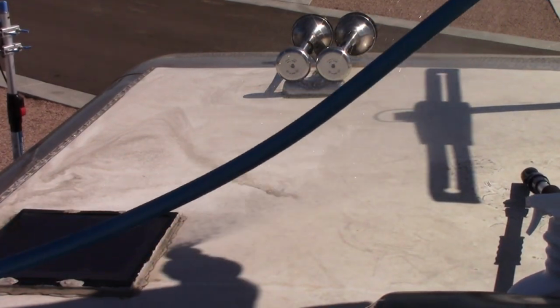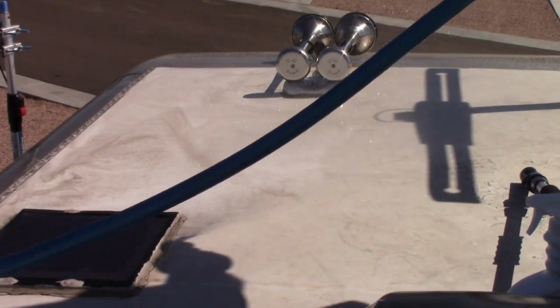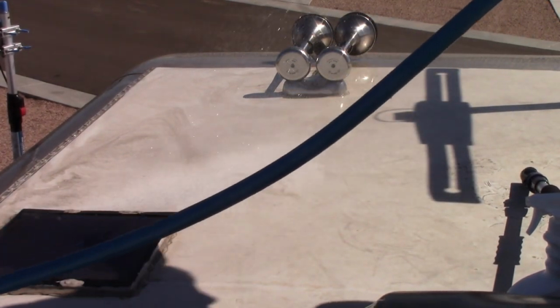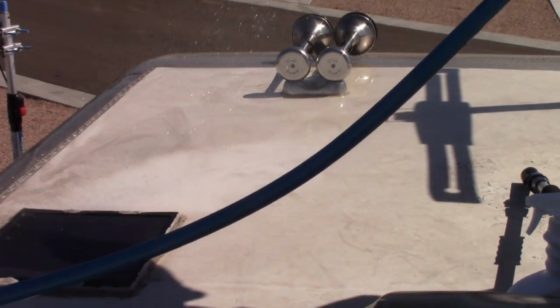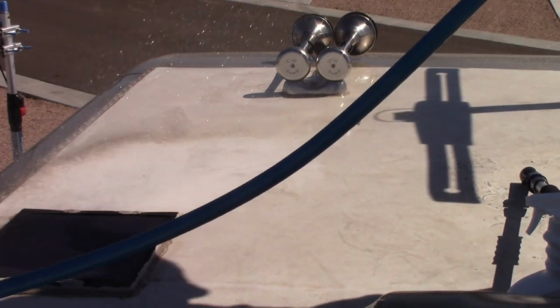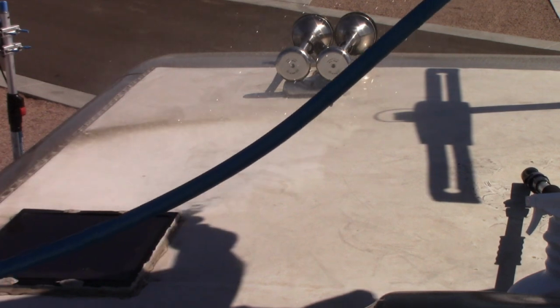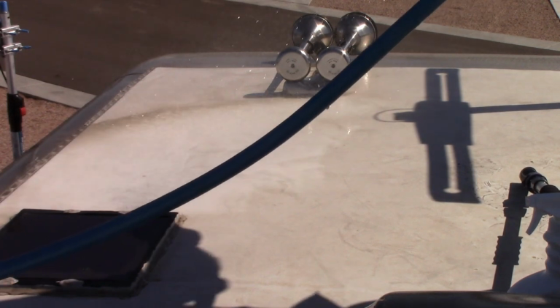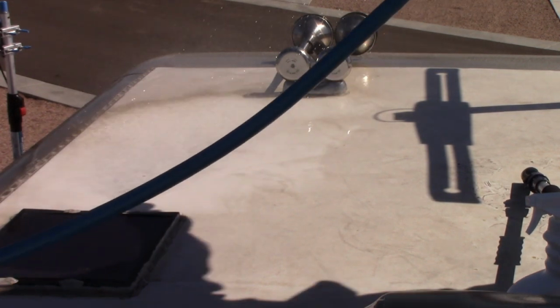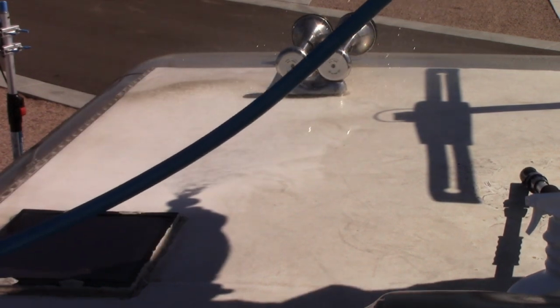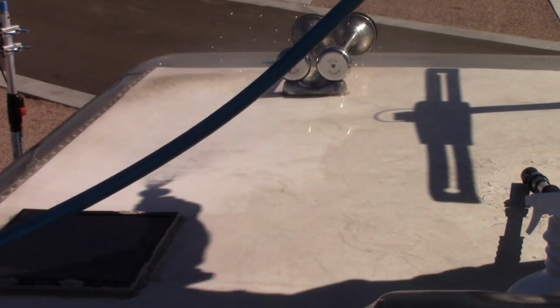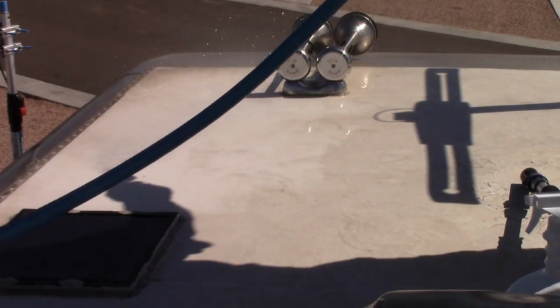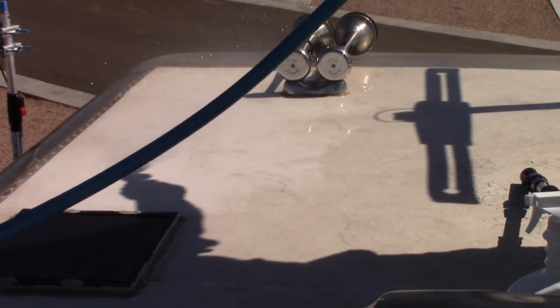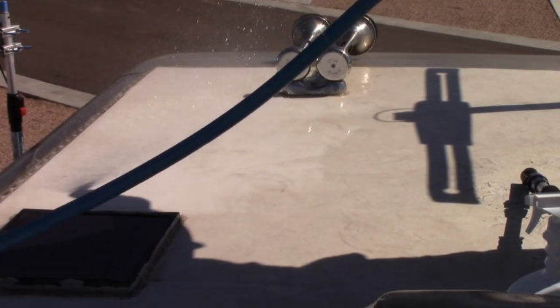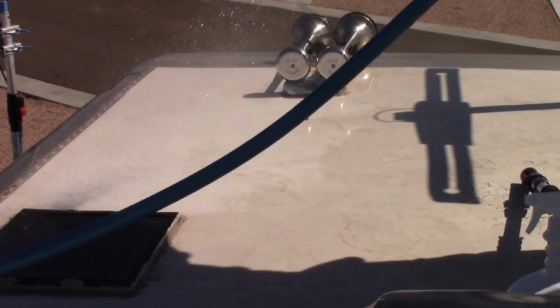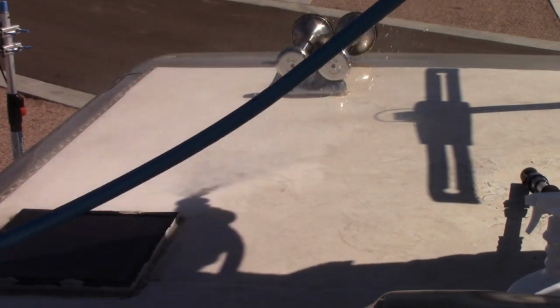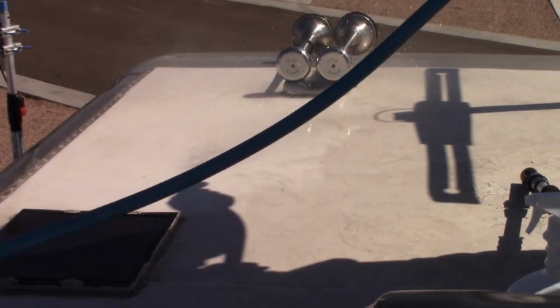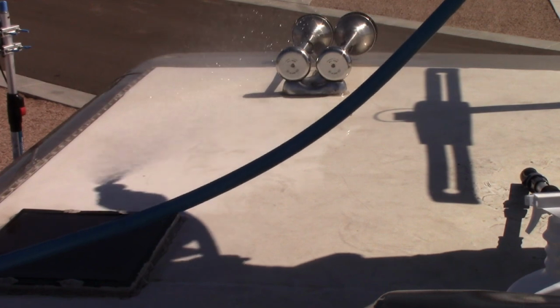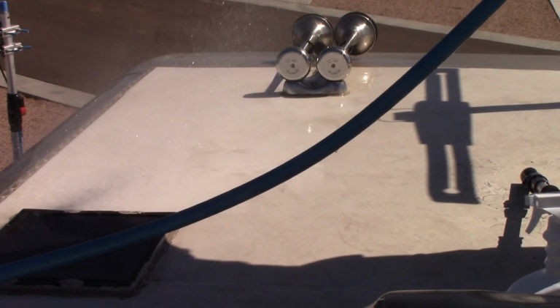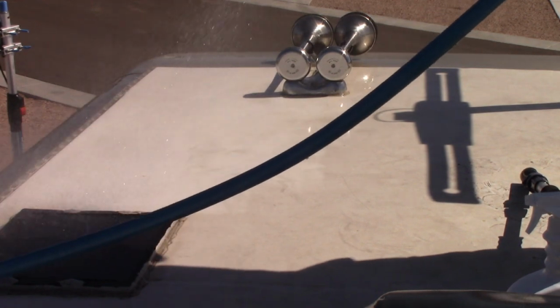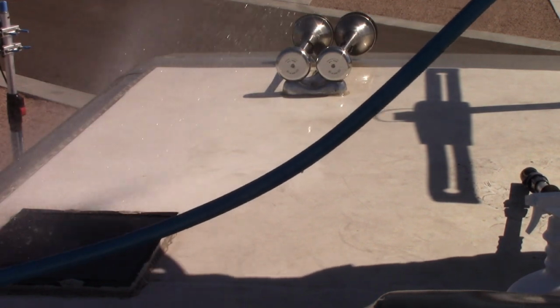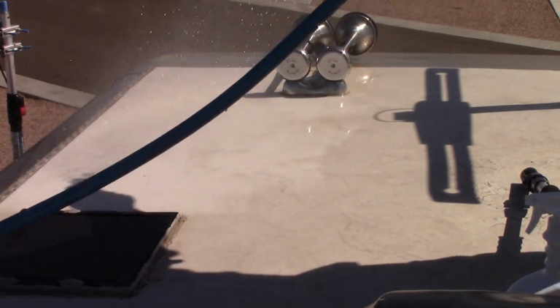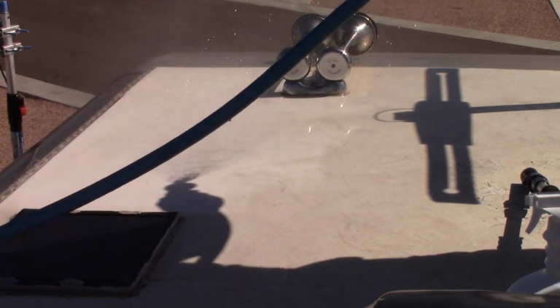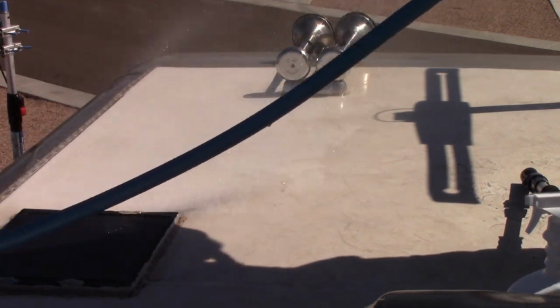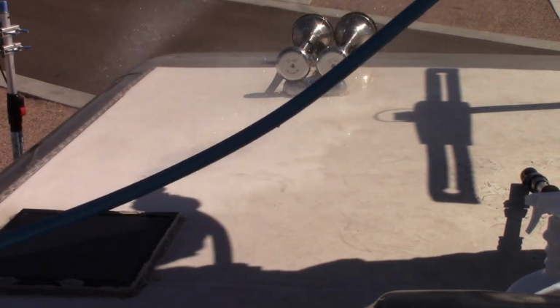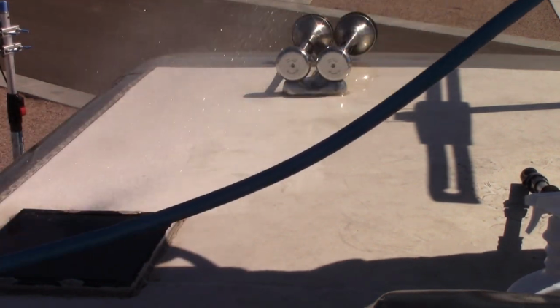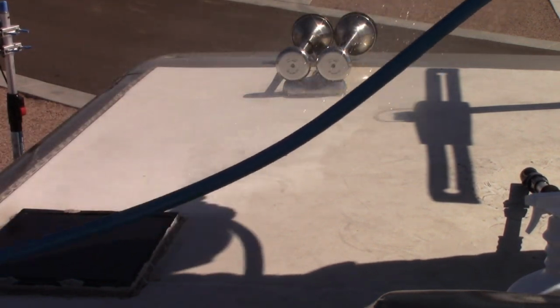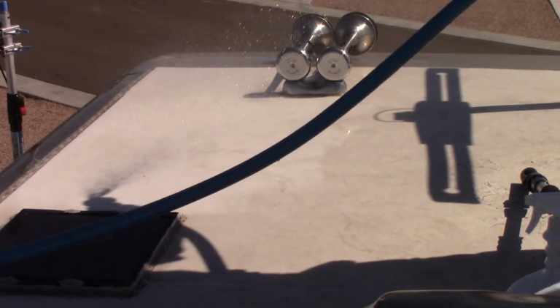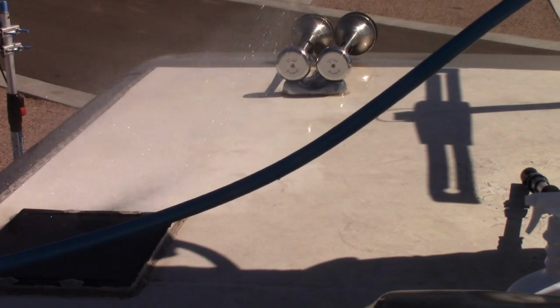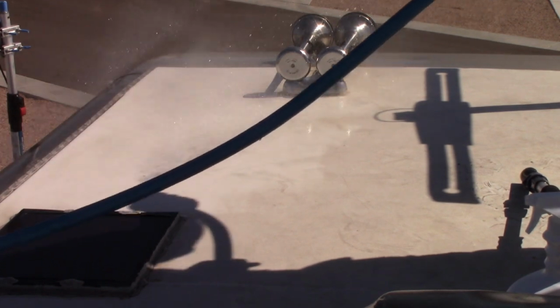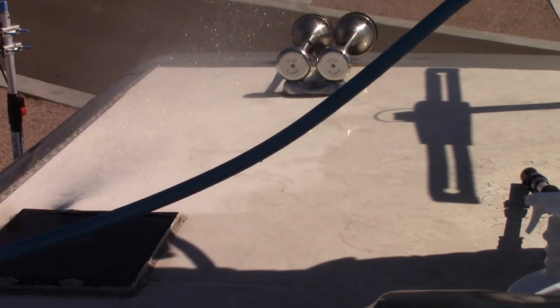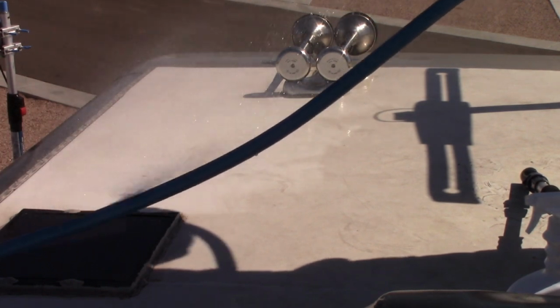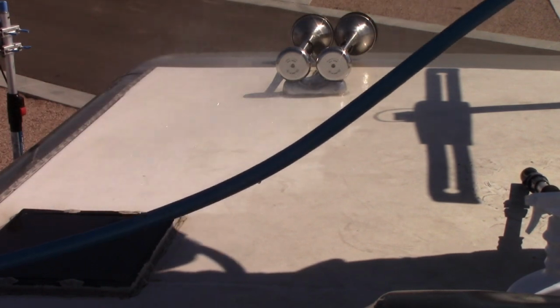I had Sherry on the ground with another hose, rinsing down the side to avoid having the dirt dry on the side of the RV while I'm working on the roof.